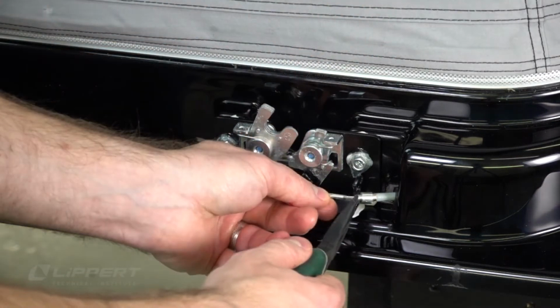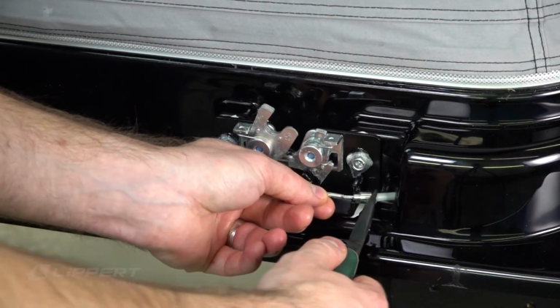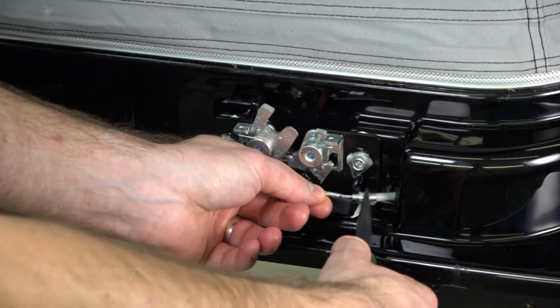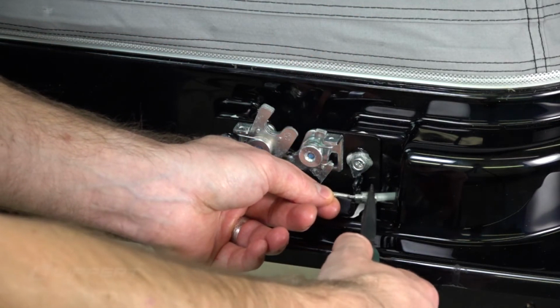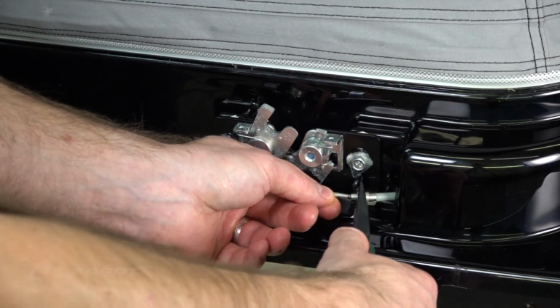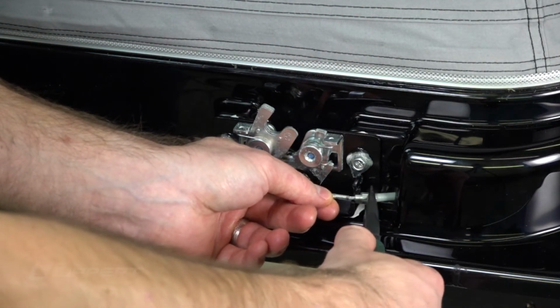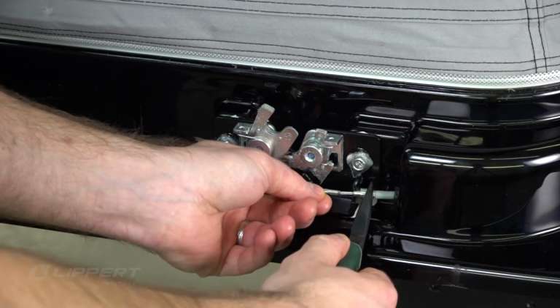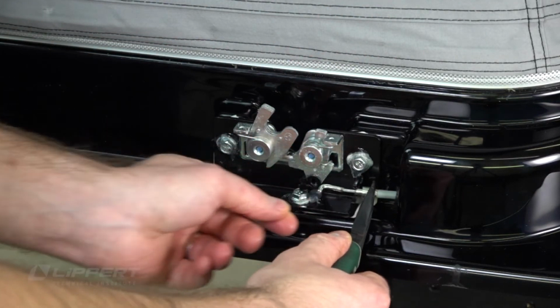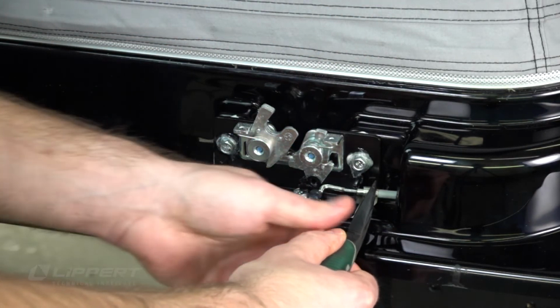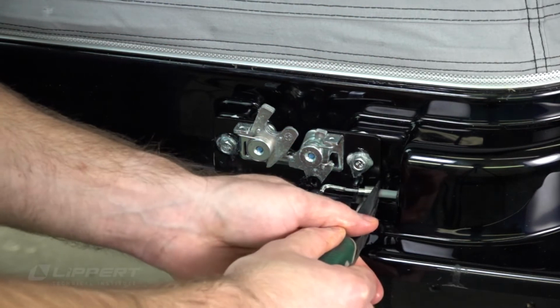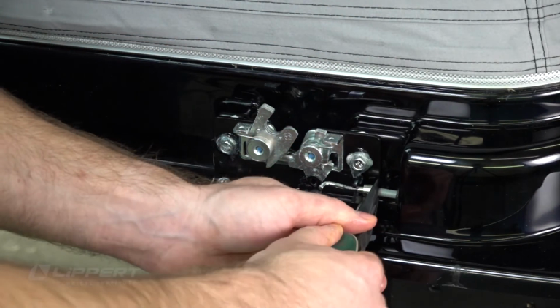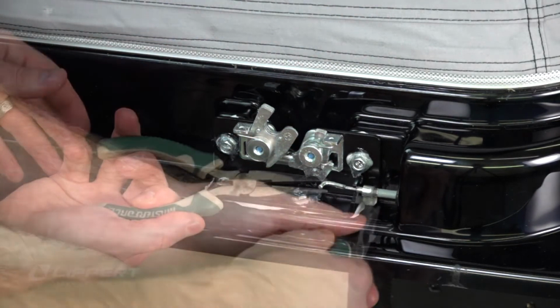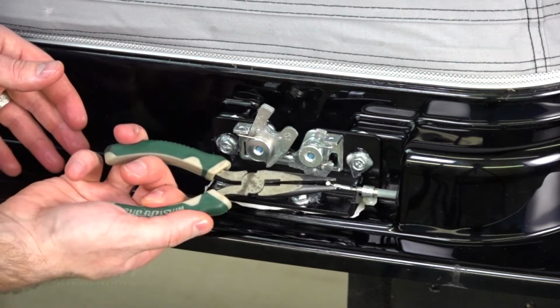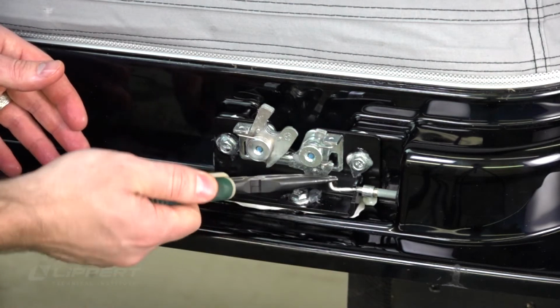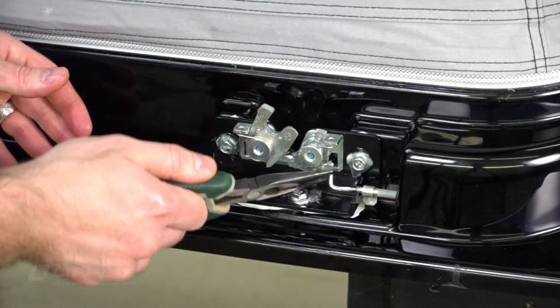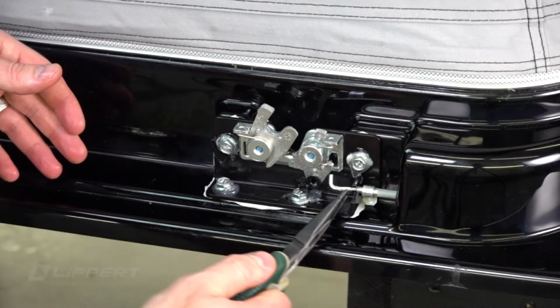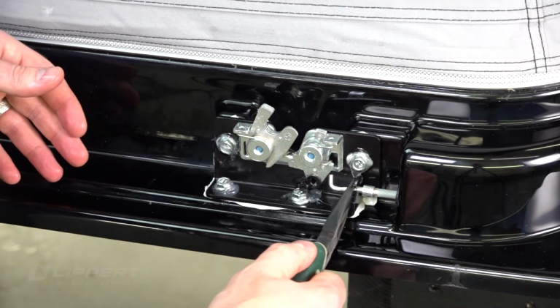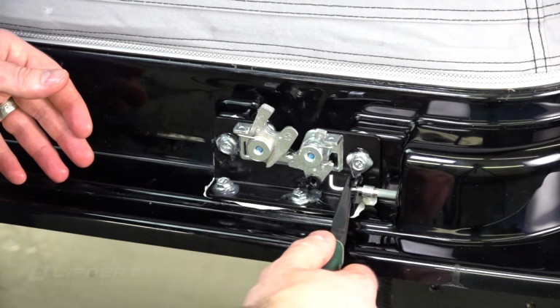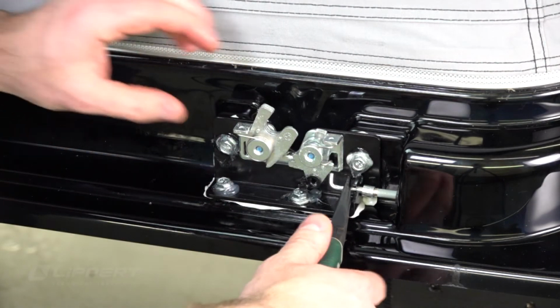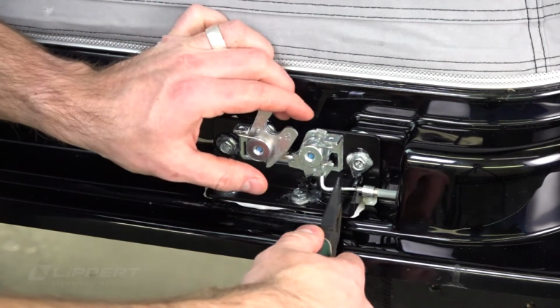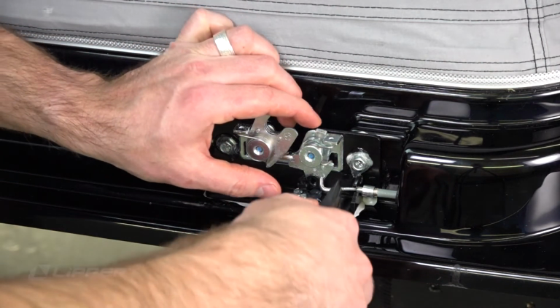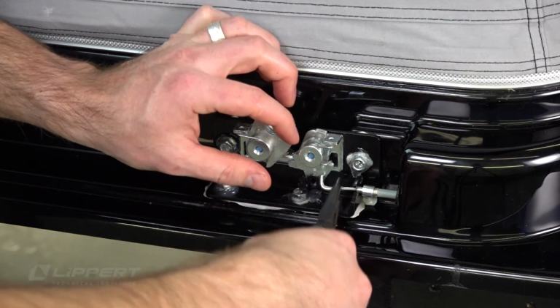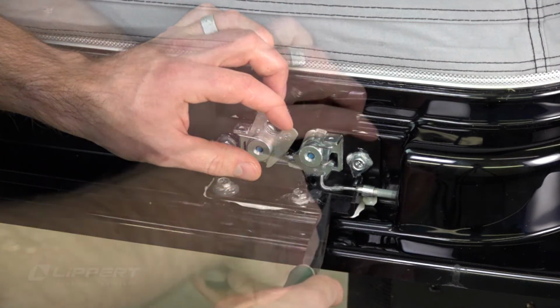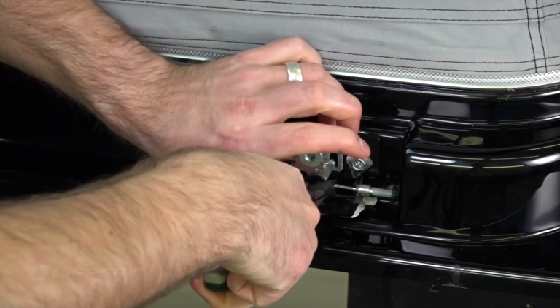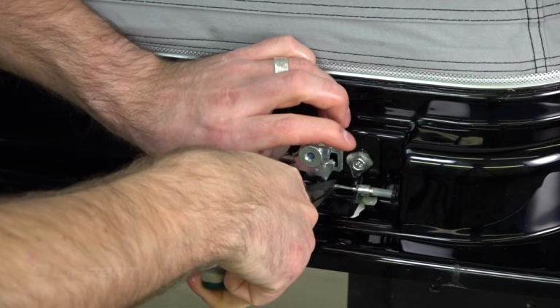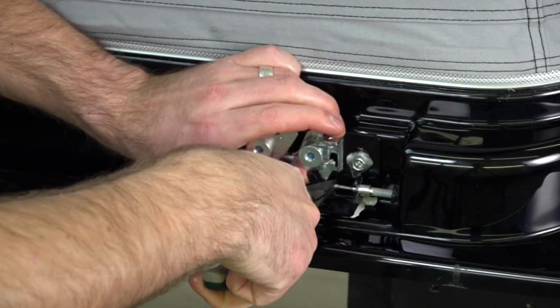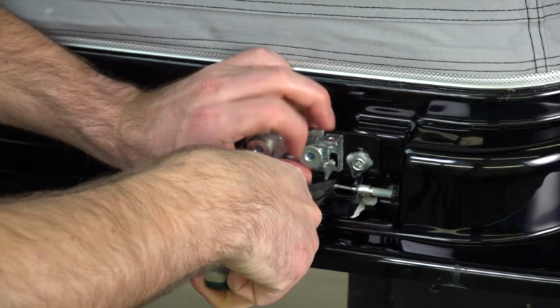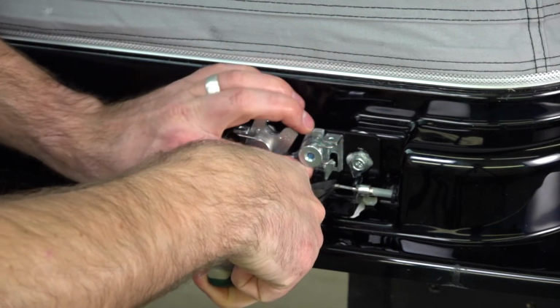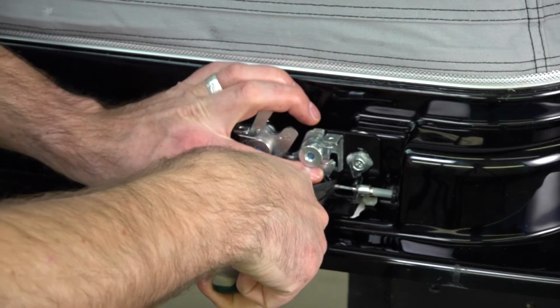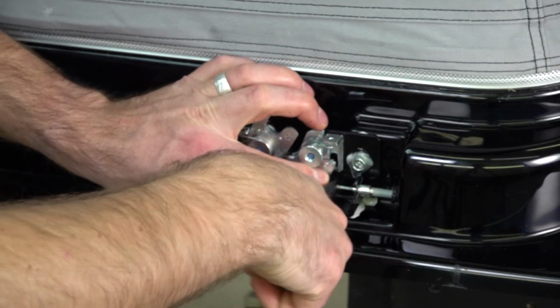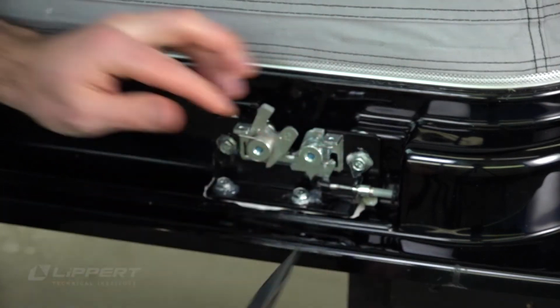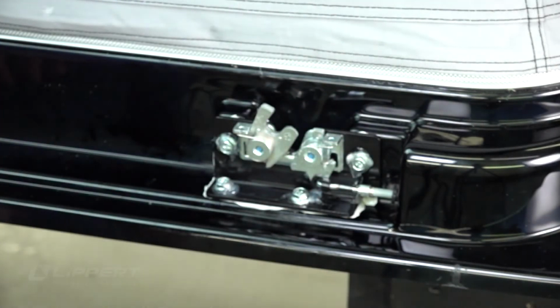Run the drive cable through the fiberglass guide bracket. Install the drive cable hook to the latch eyelet using needle nose pliers. Rotate the drive cable retaining clip onto the cable.